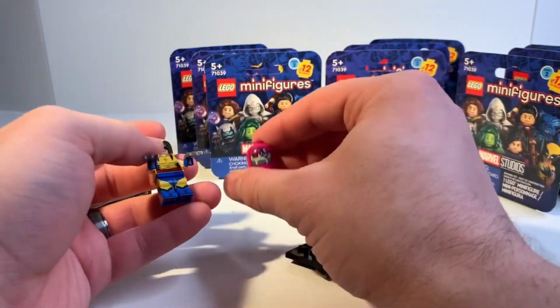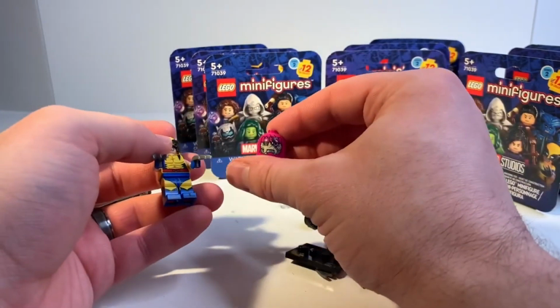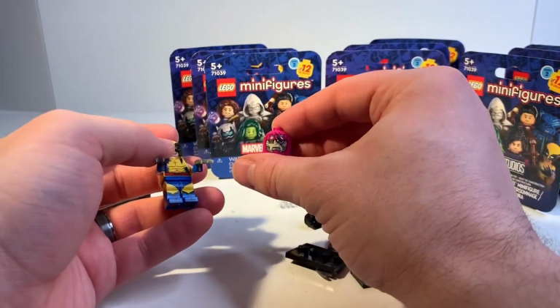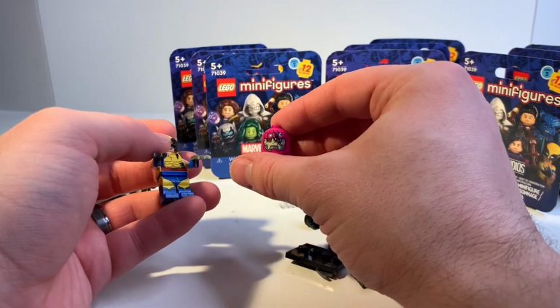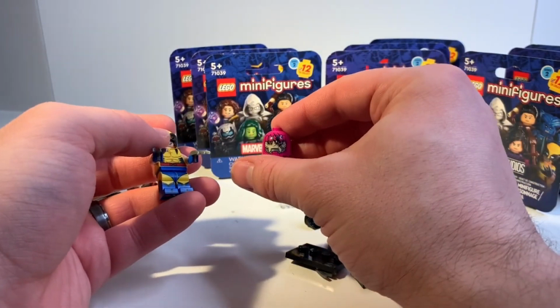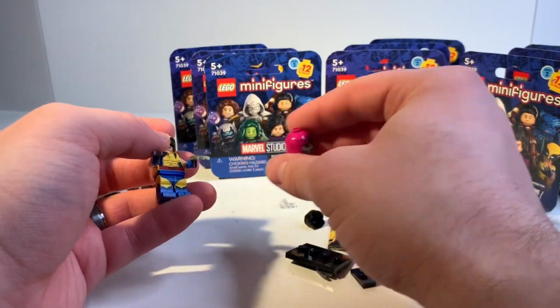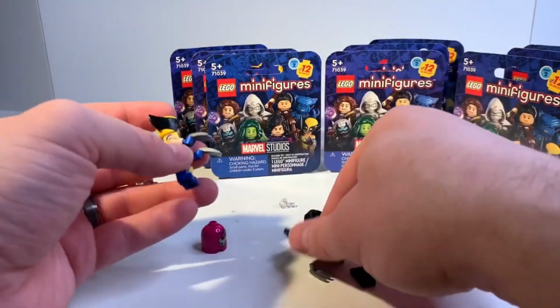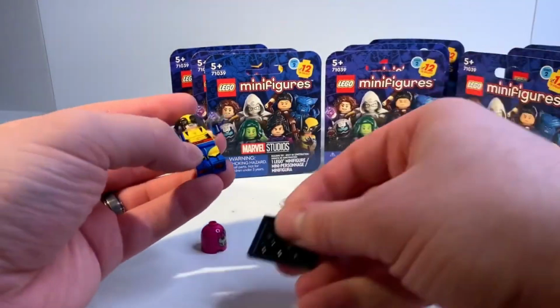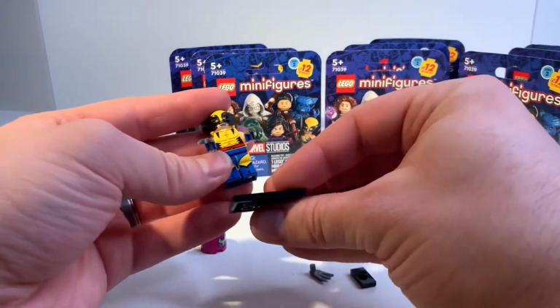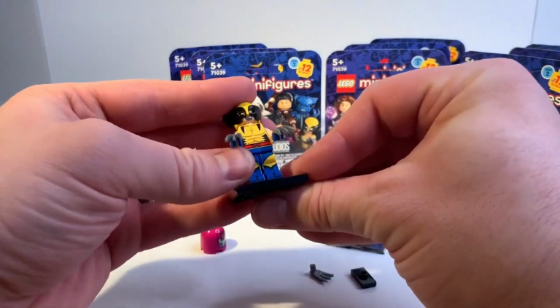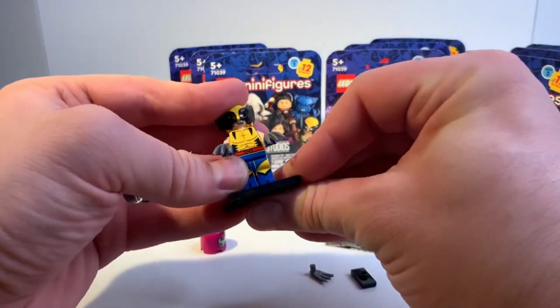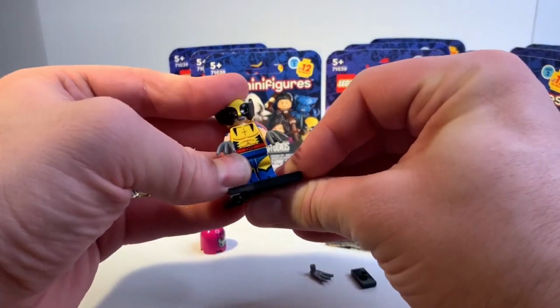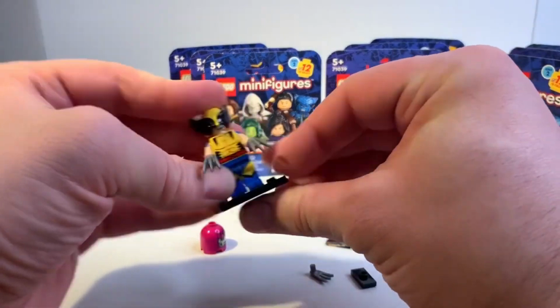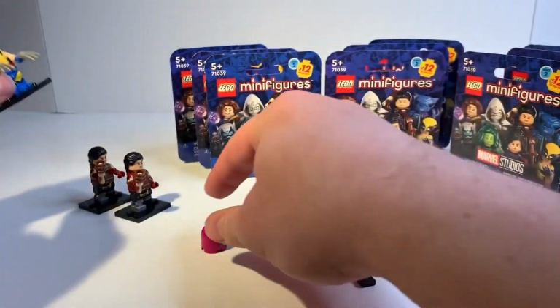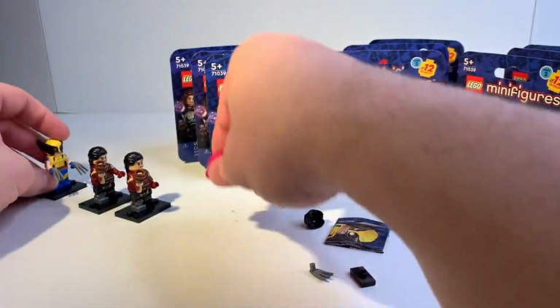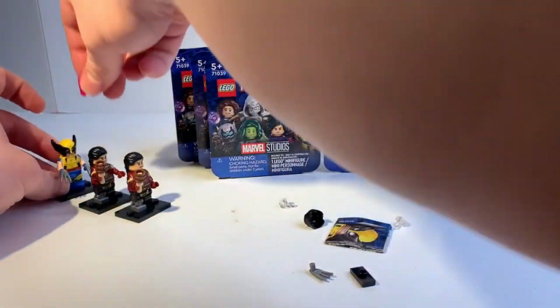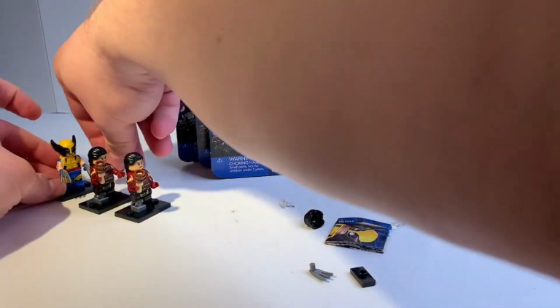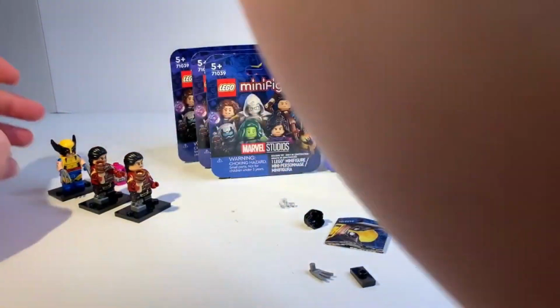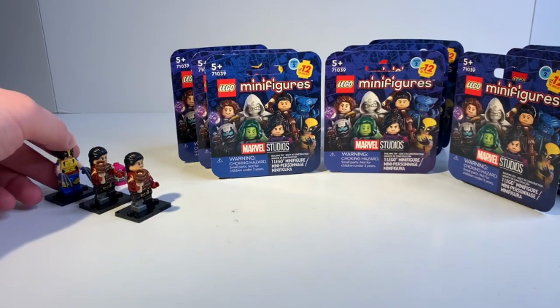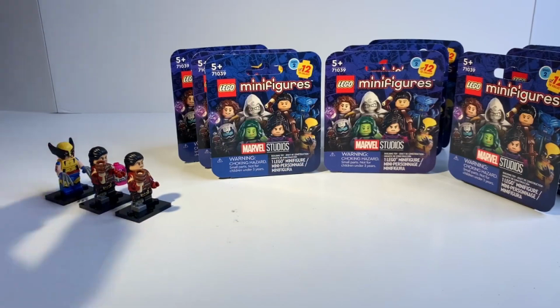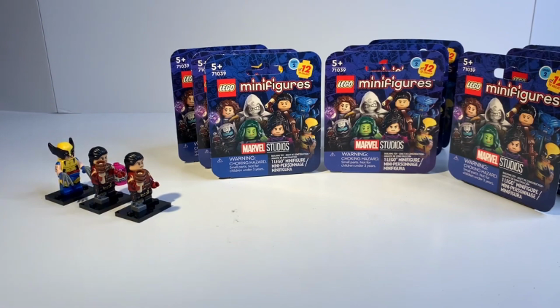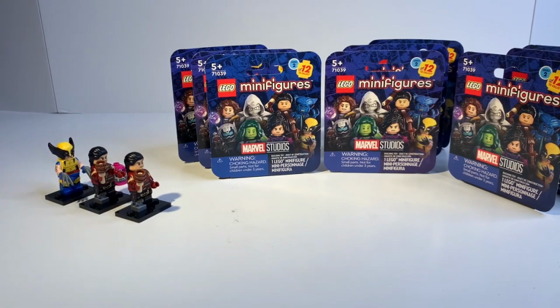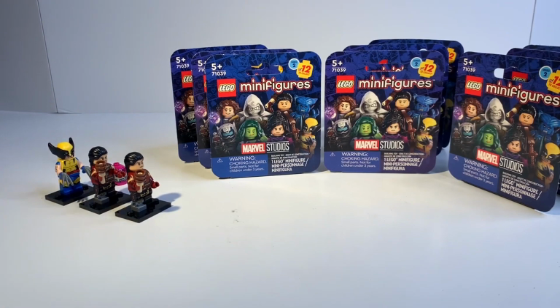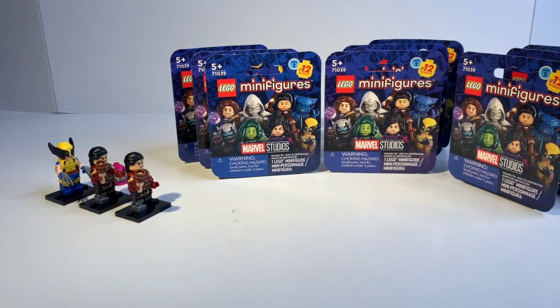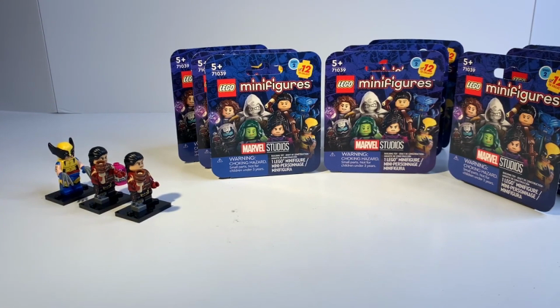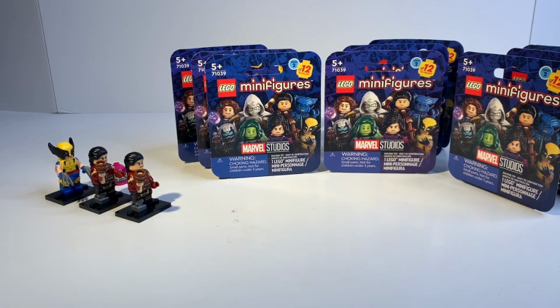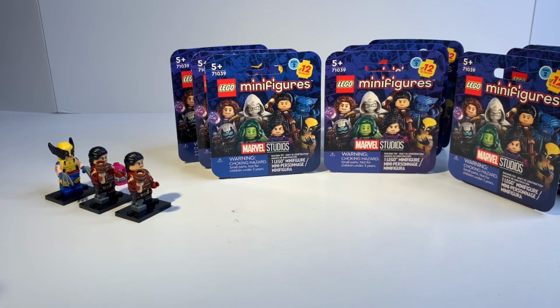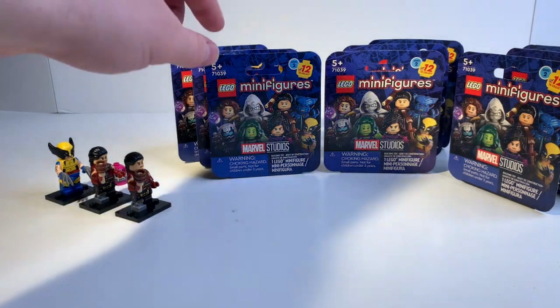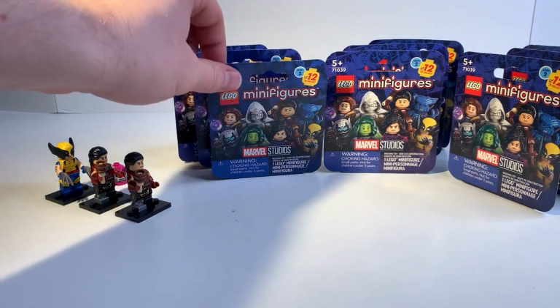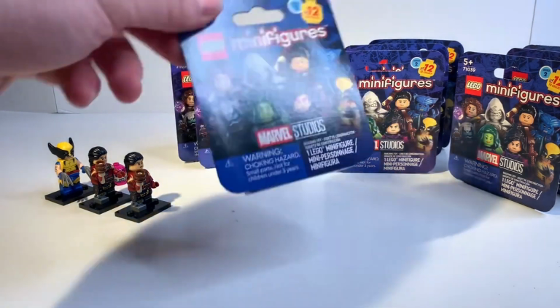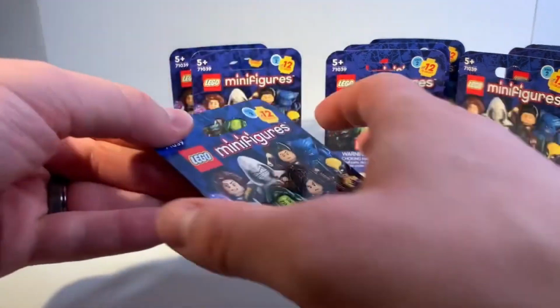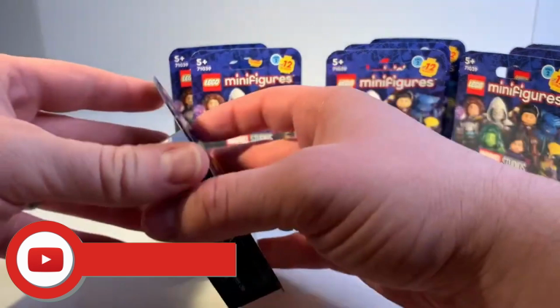Of course we've got the Sentinel head right here, all scratched up and battle-damaged. Okay, one down — five more to go. I need five more of these figures.